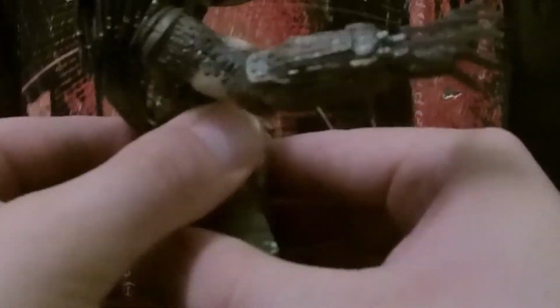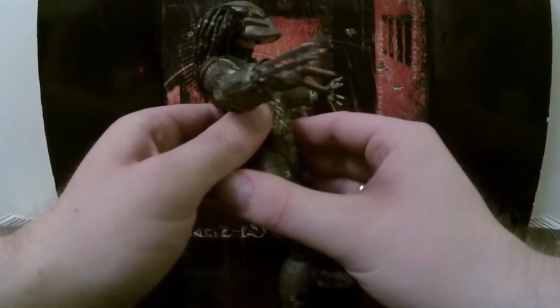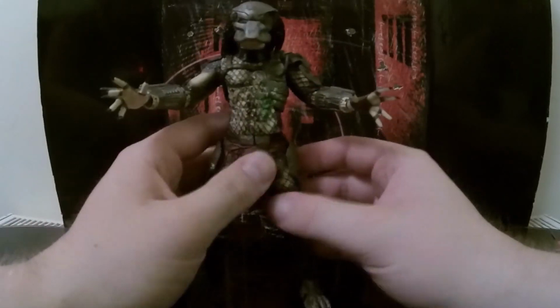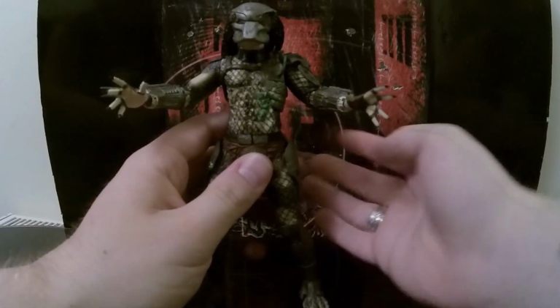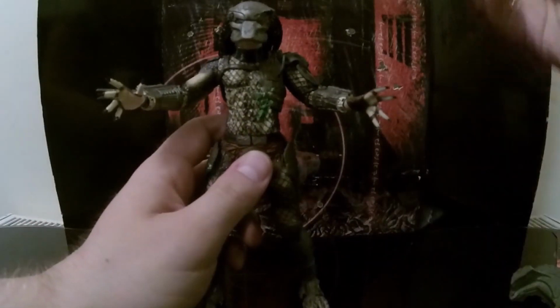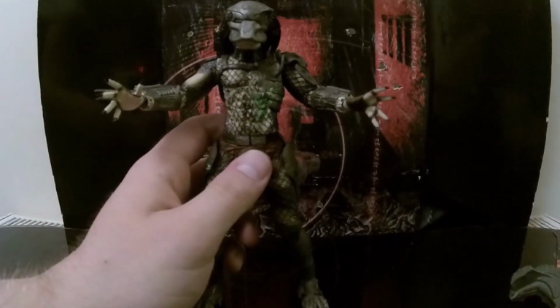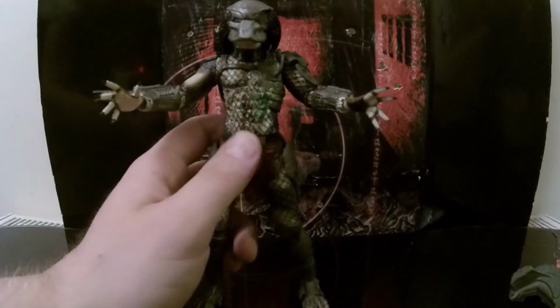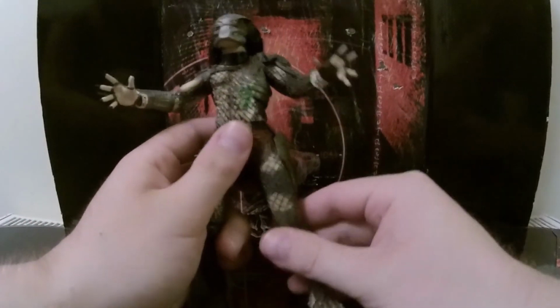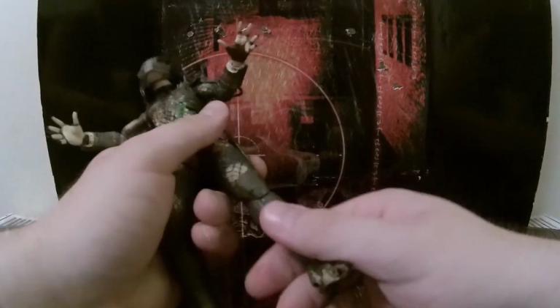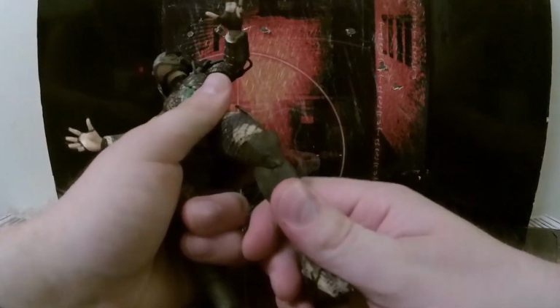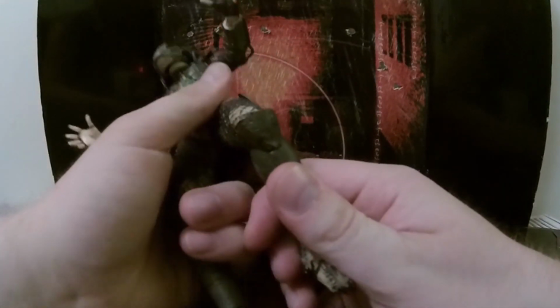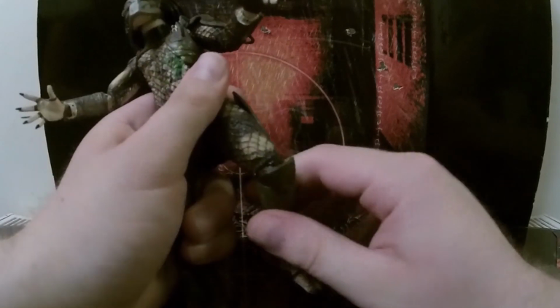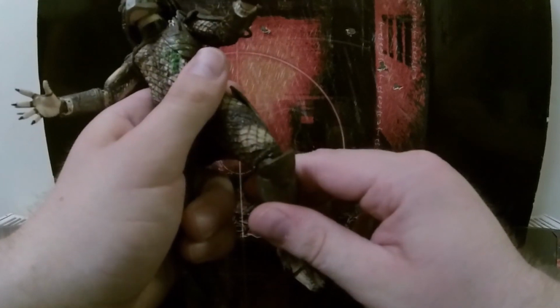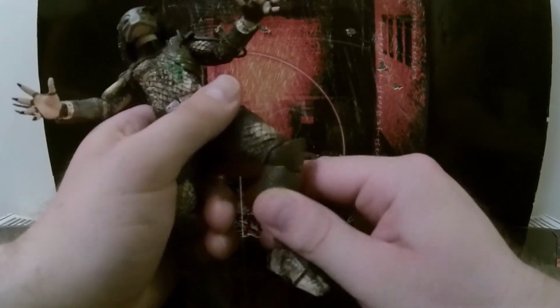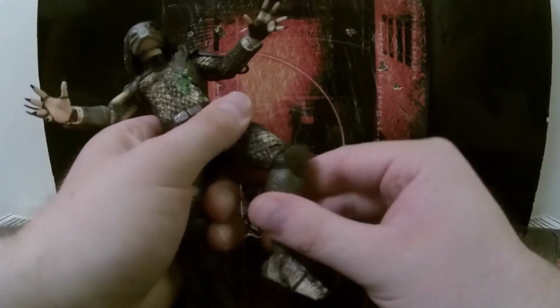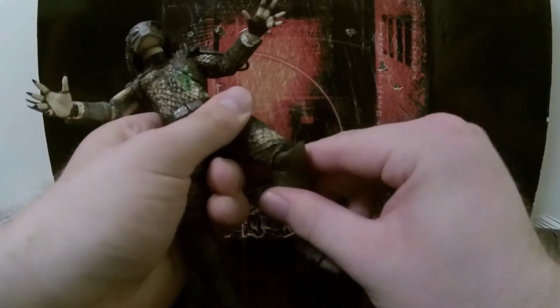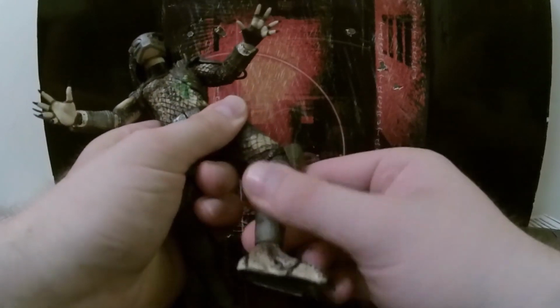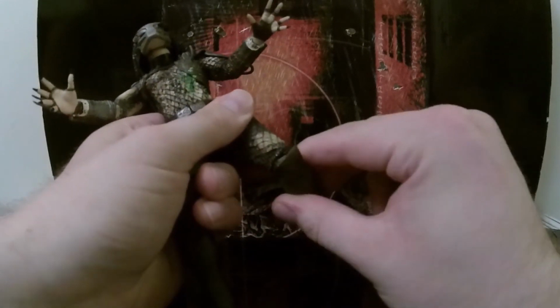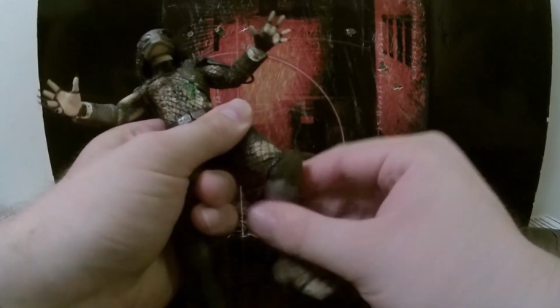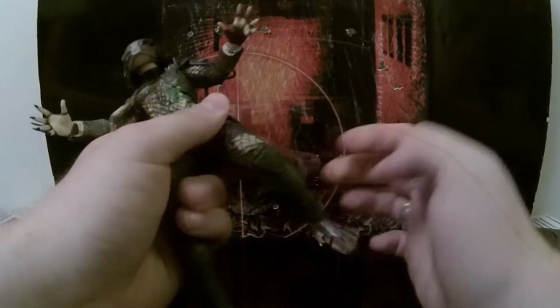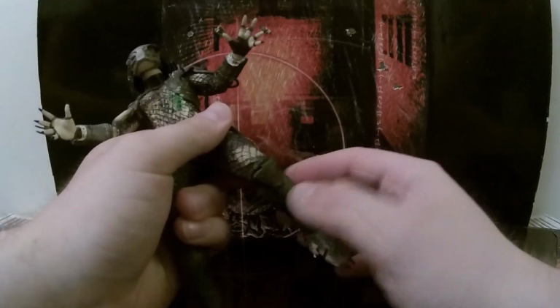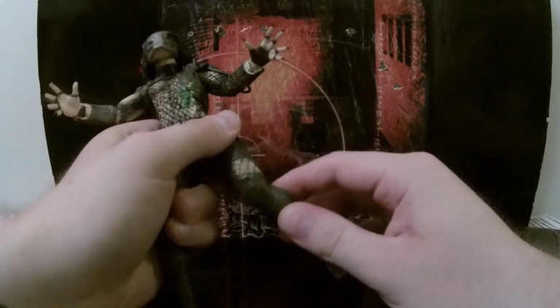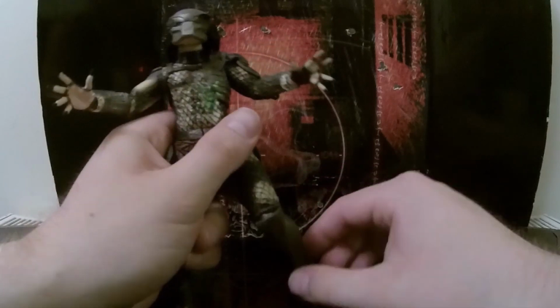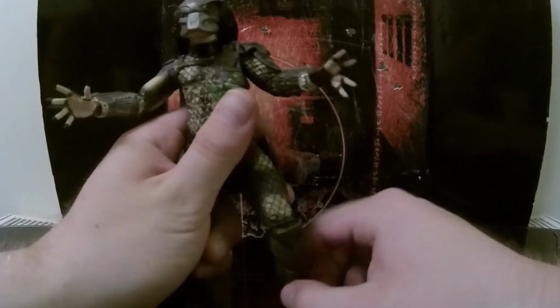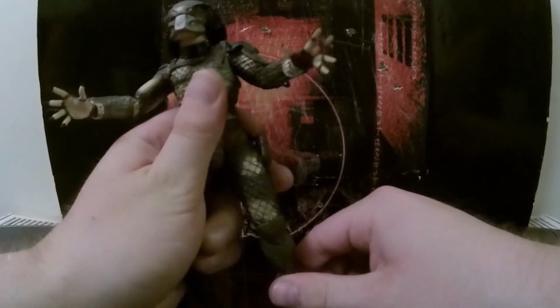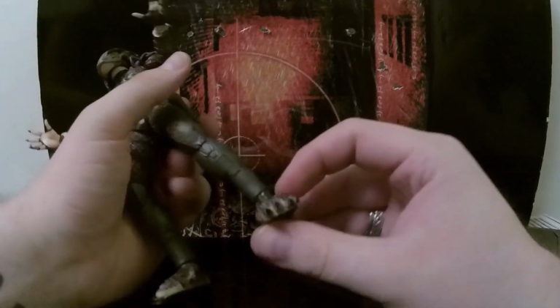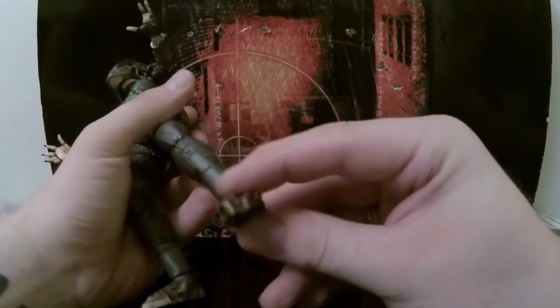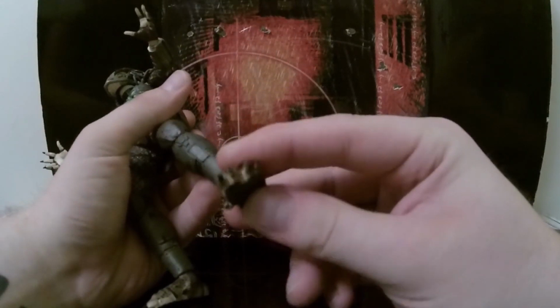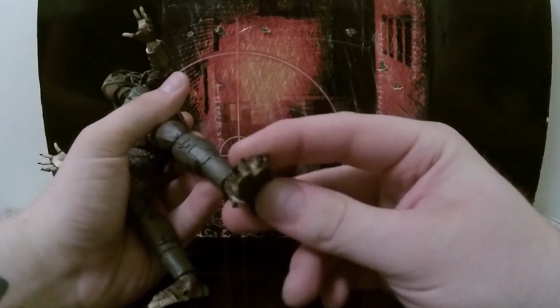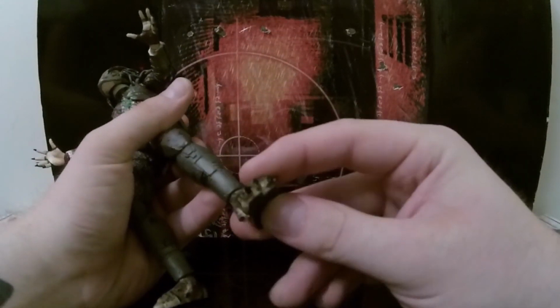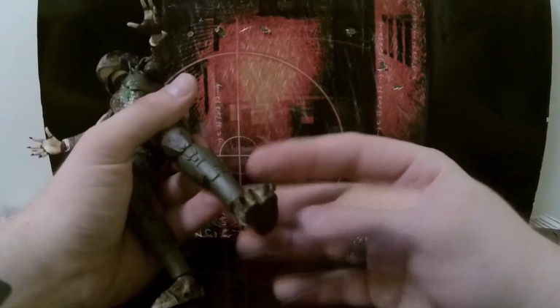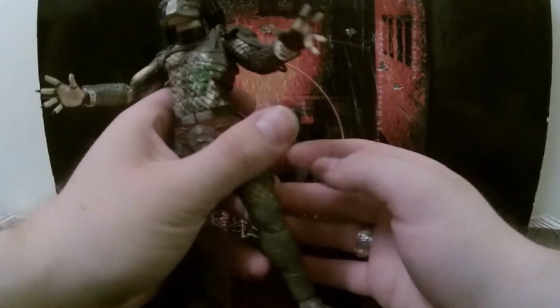His knee is on a hinge — it can go left and right so you can get those extra poses. And his feet are on a ball joint. But the main thing I wanted this figure for...